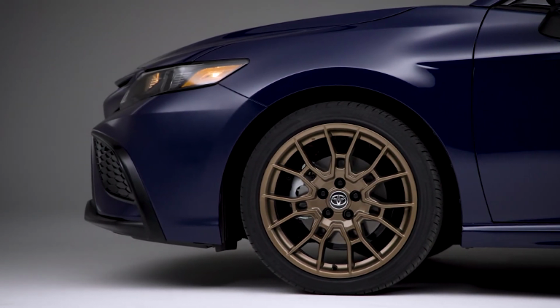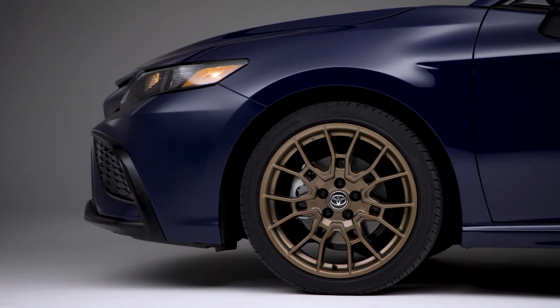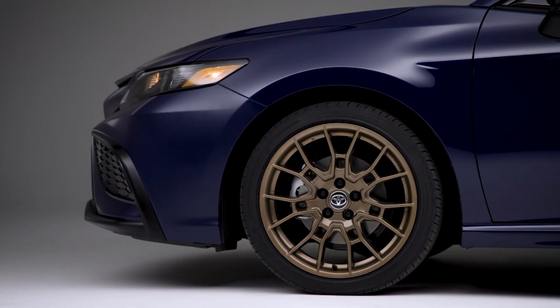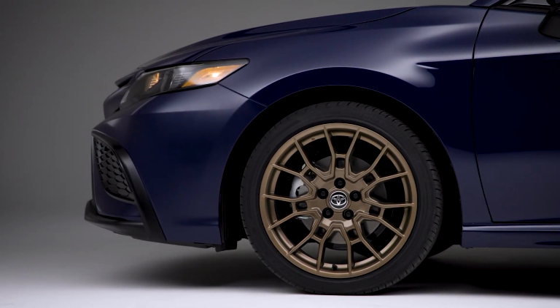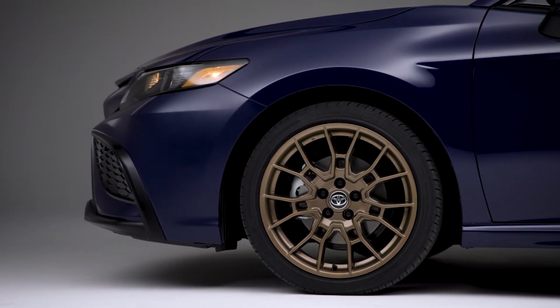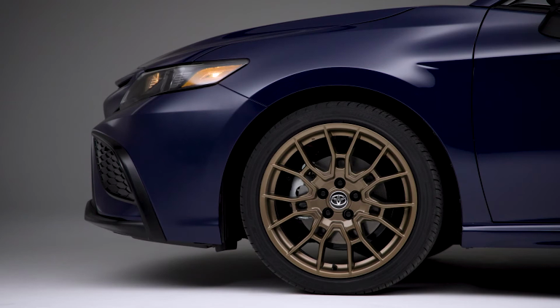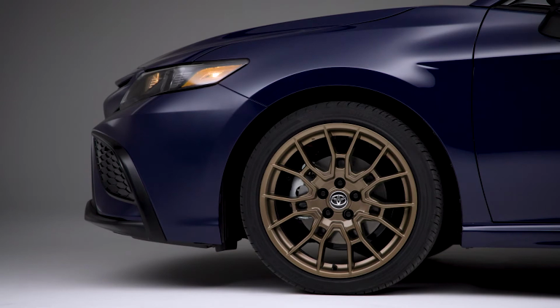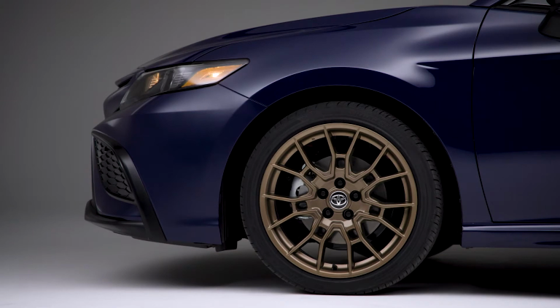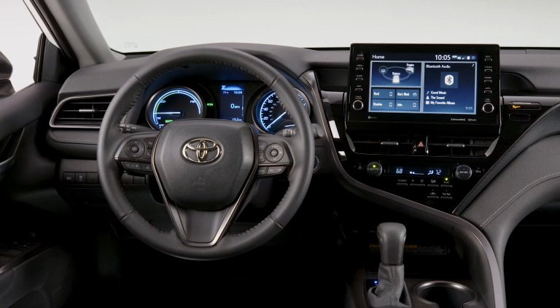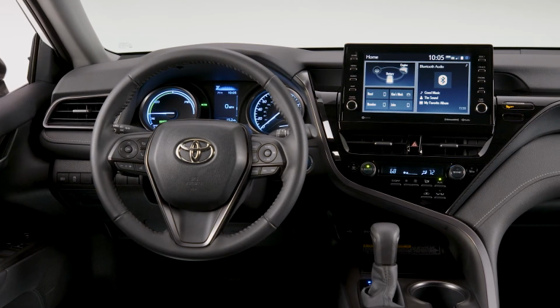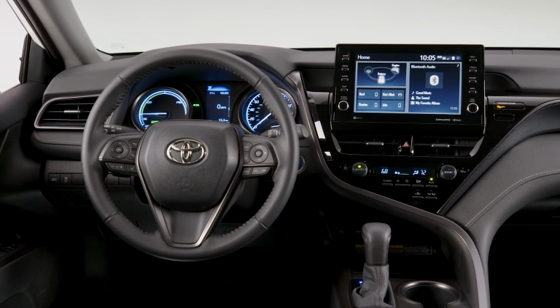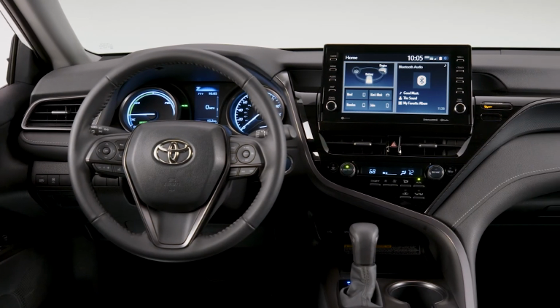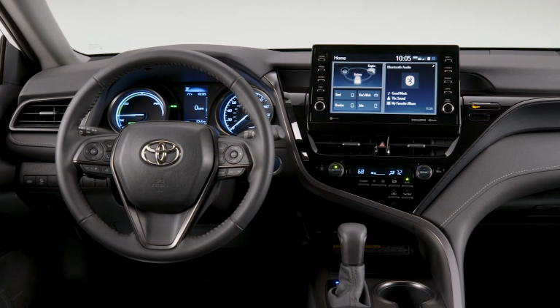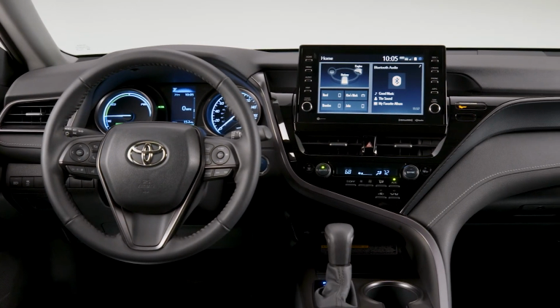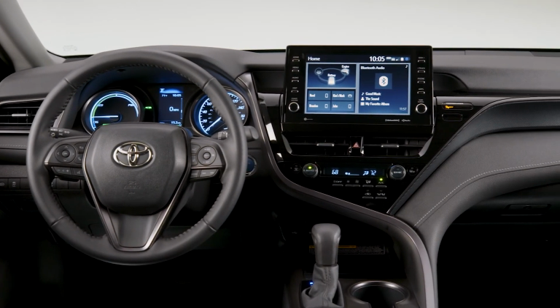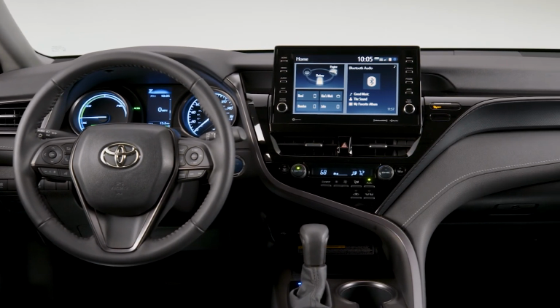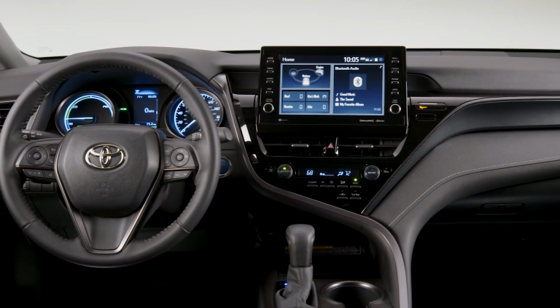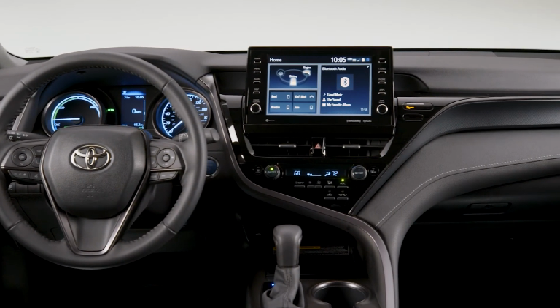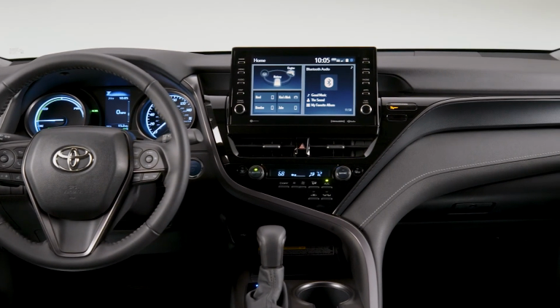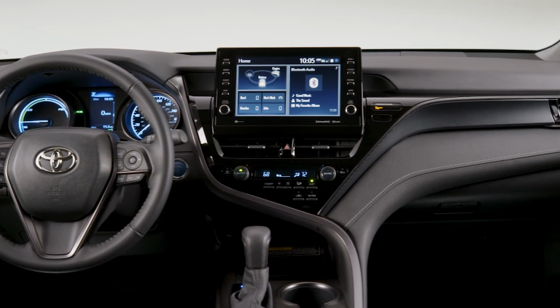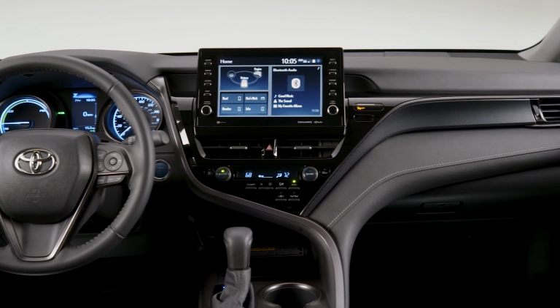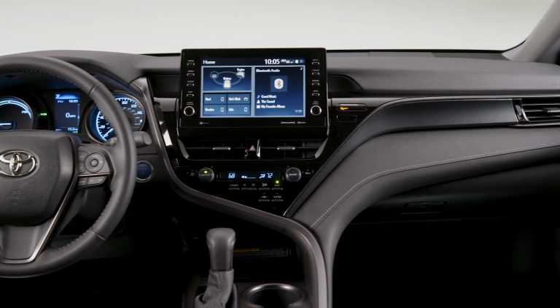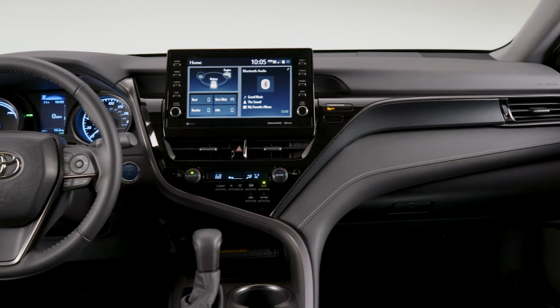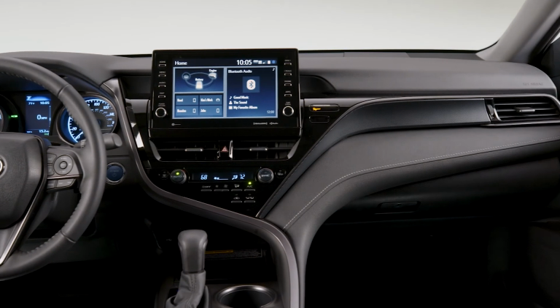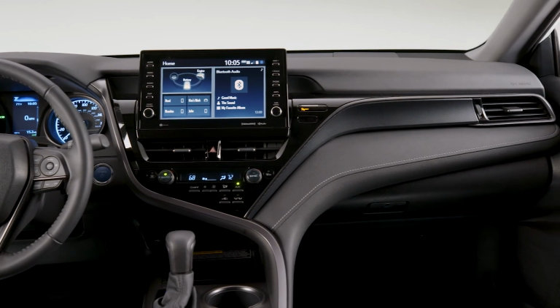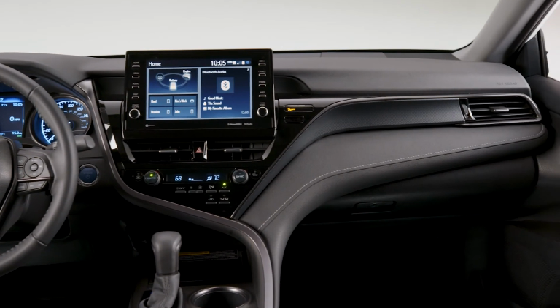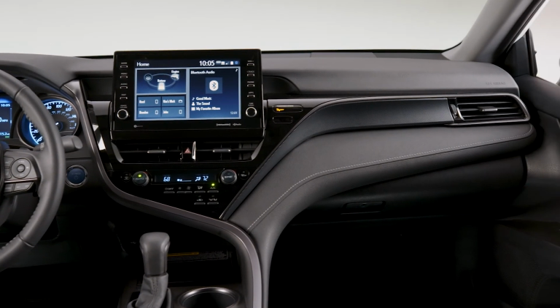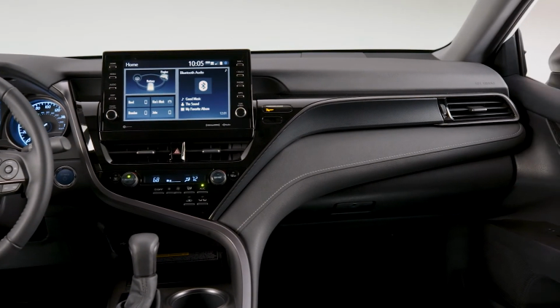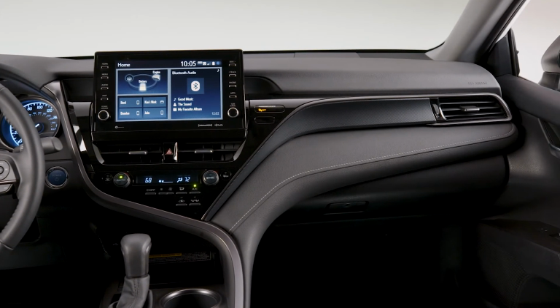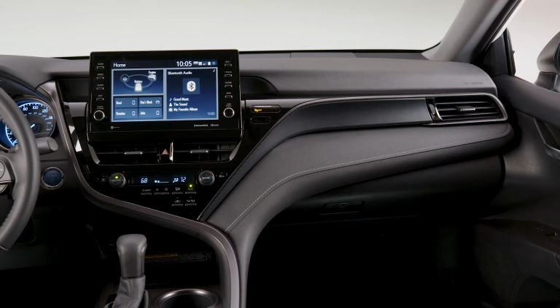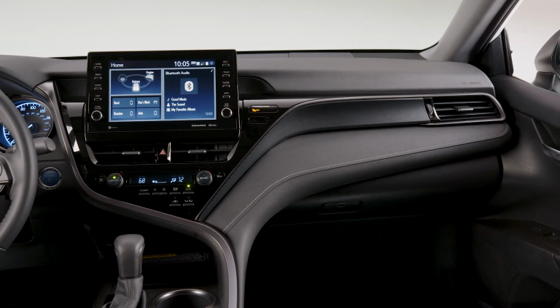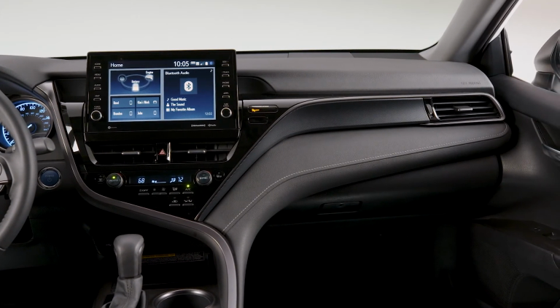The standard SE grade features carry over, including the sport-tuned suspension. If you desire some extra attention for your Camry, this is the model for you.